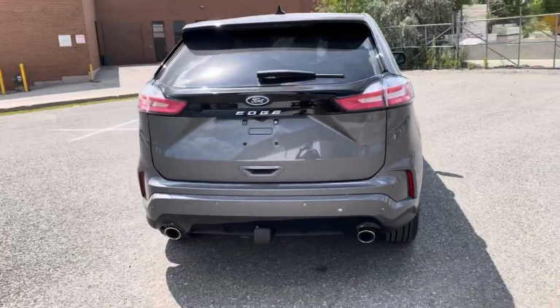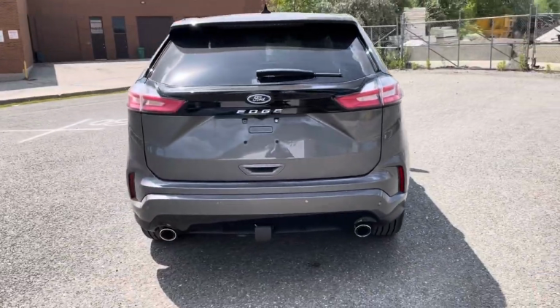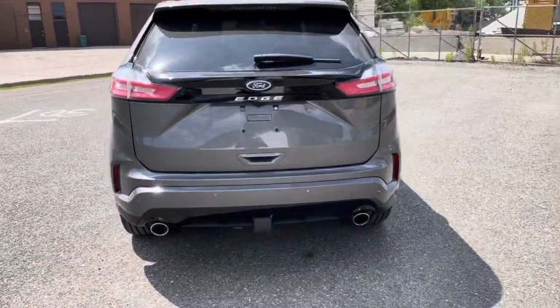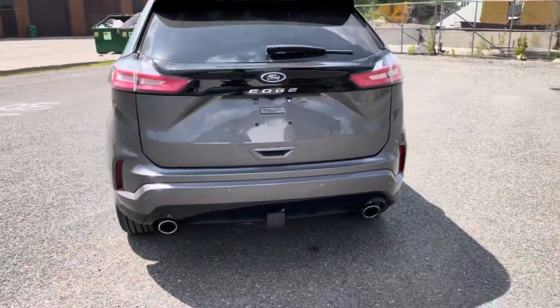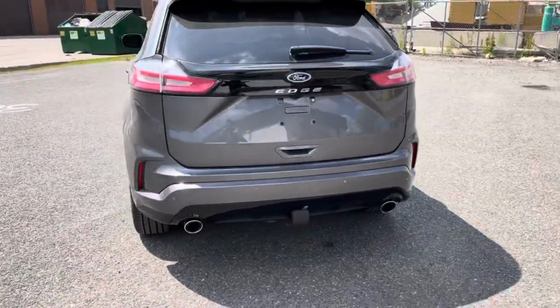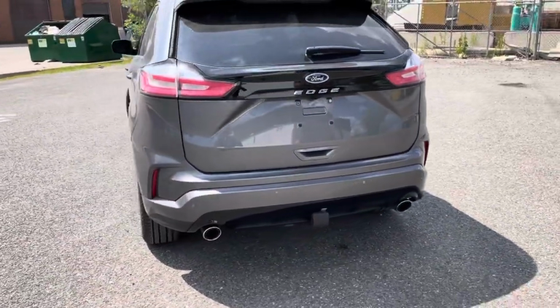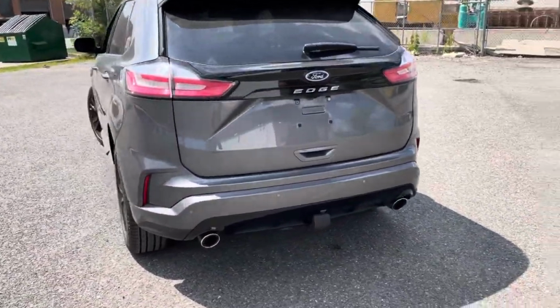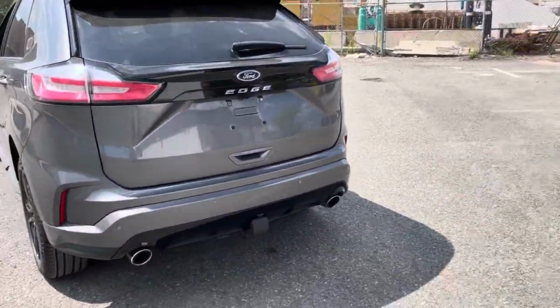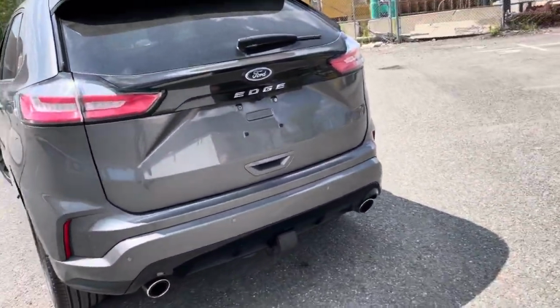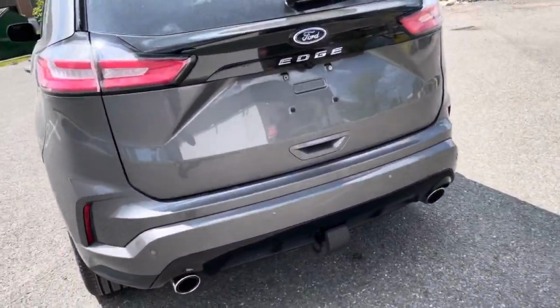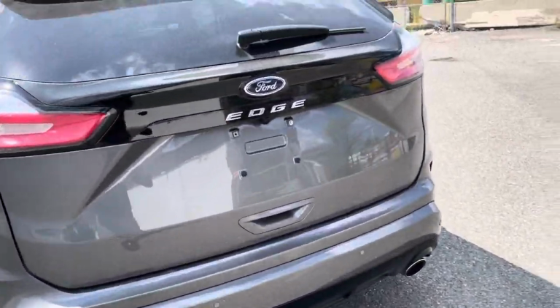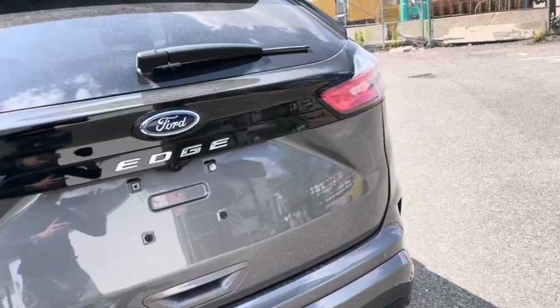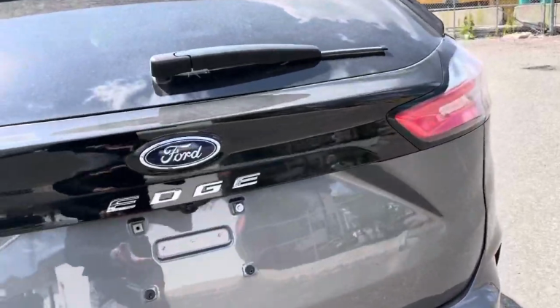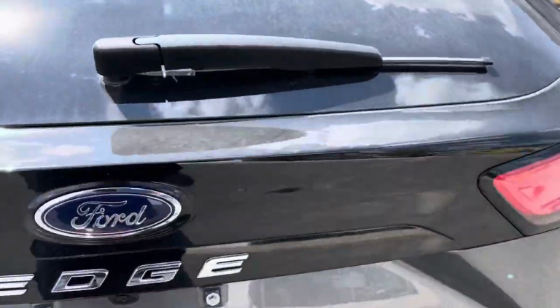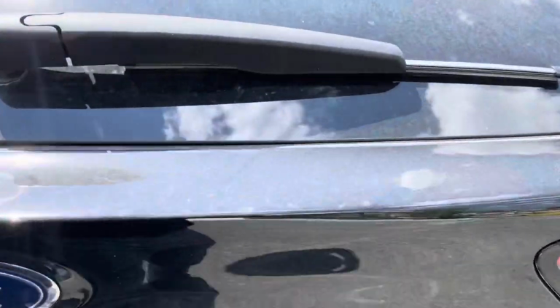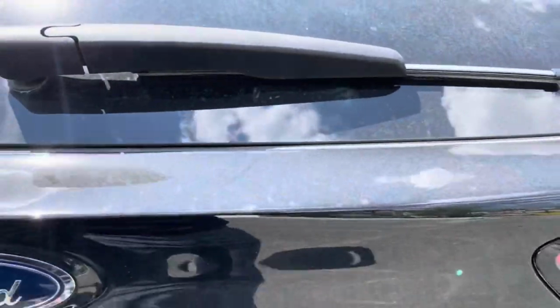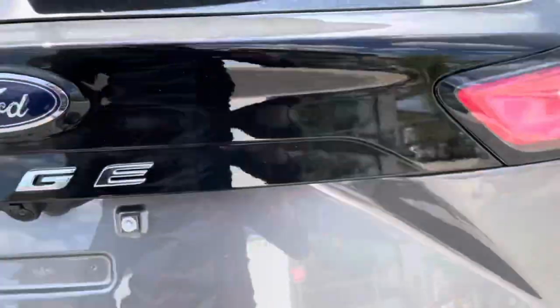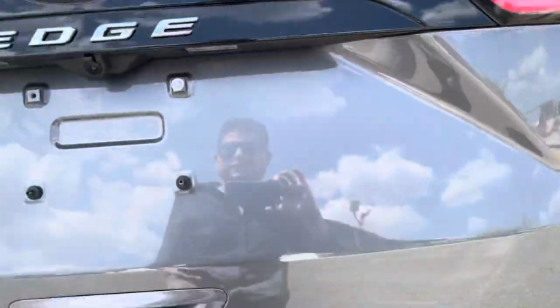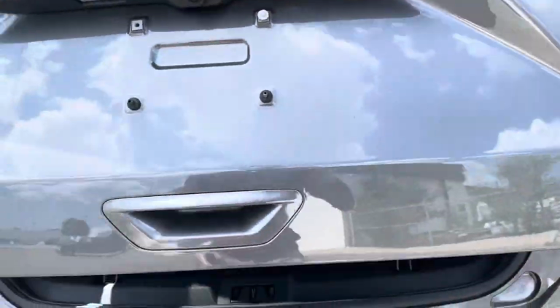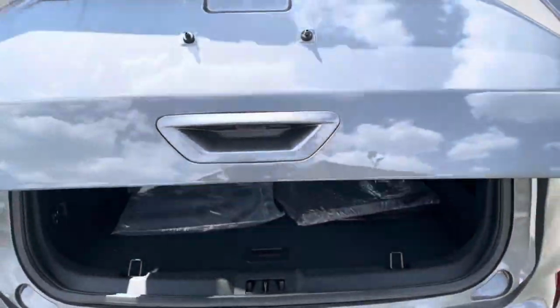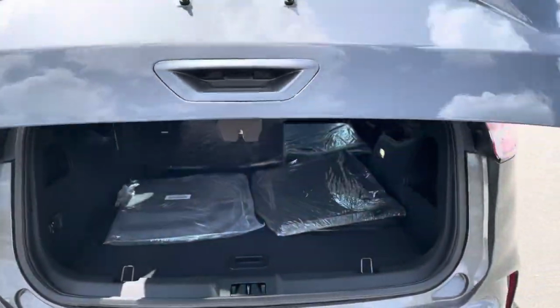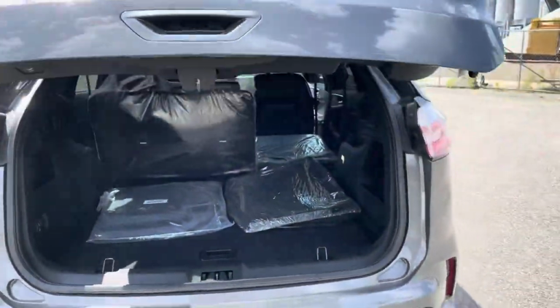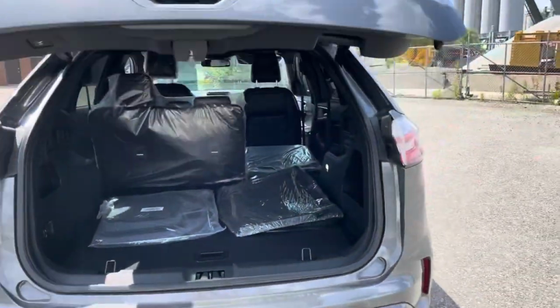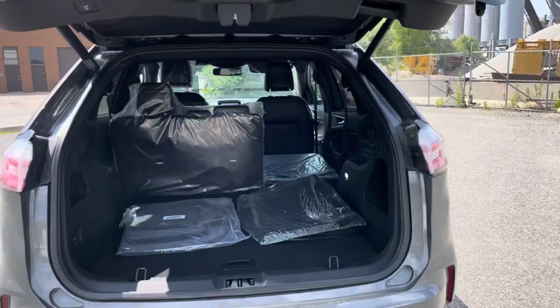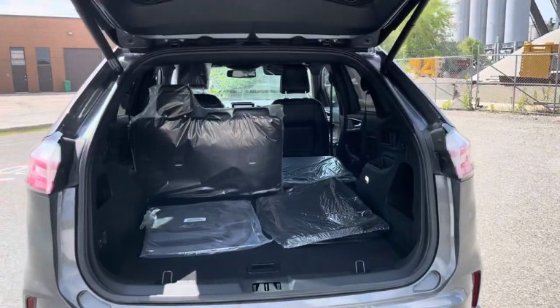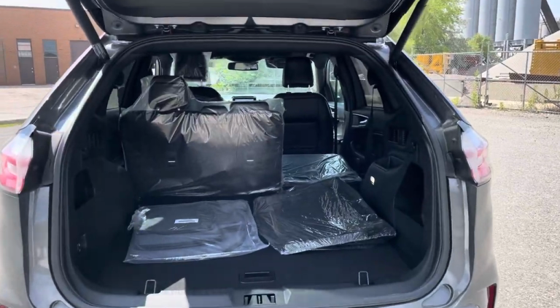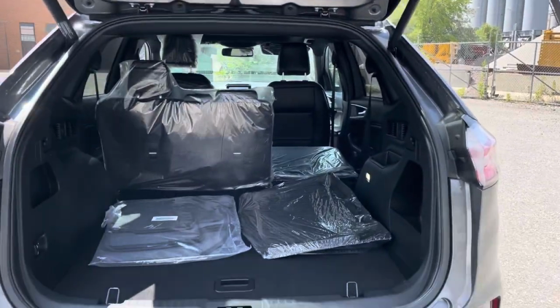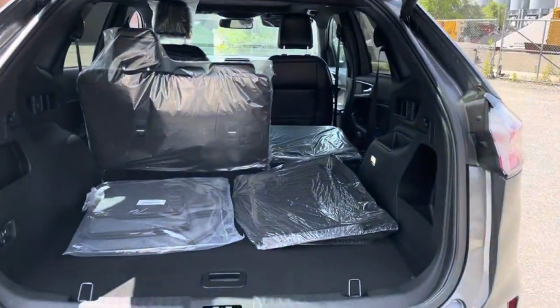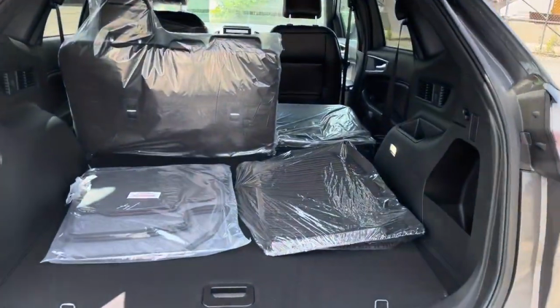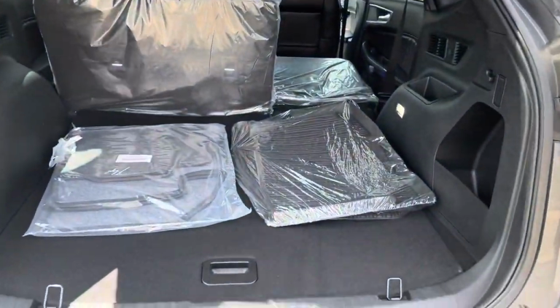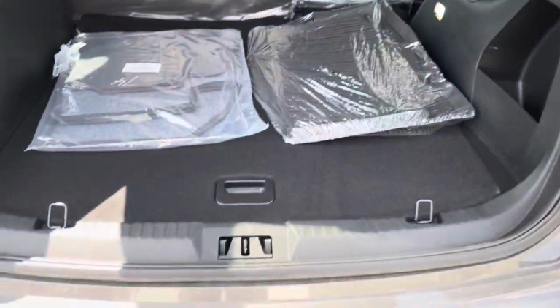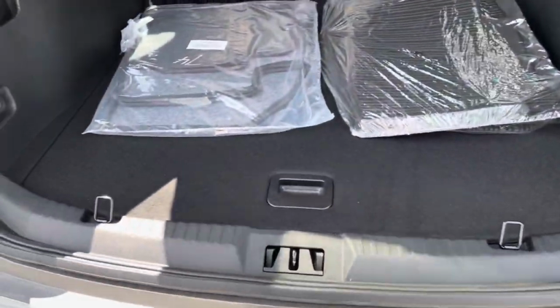It has two exhausts in the back that make it look nicer. On the trunk, there's lots of room — something that you won't miss on the Ford Edge is going to be room, lots of room.